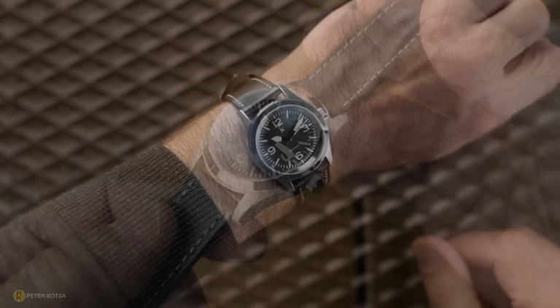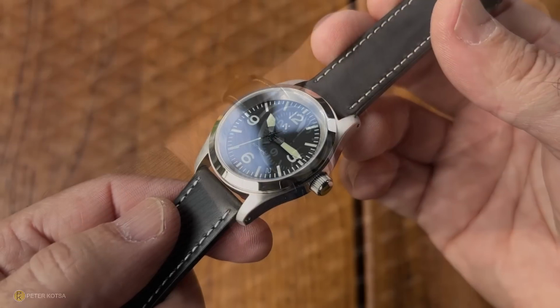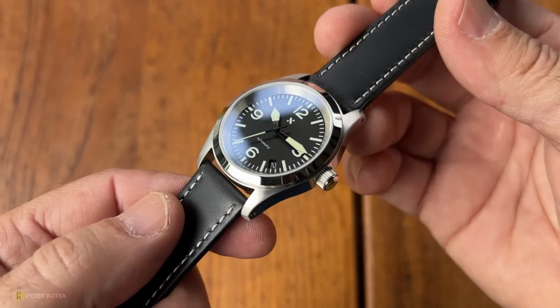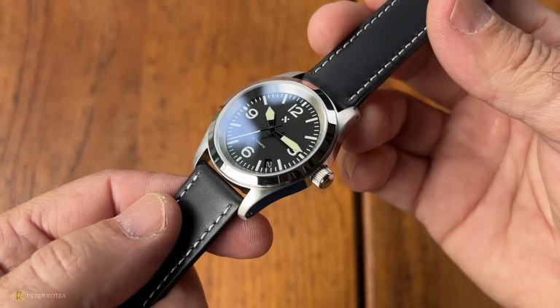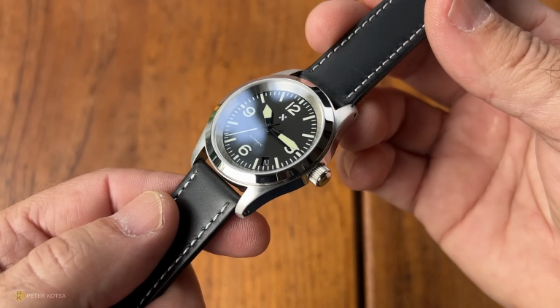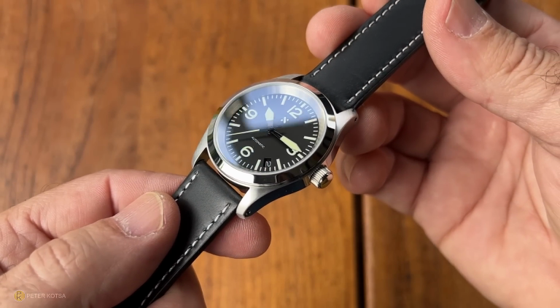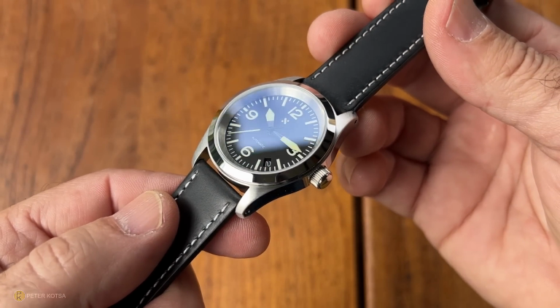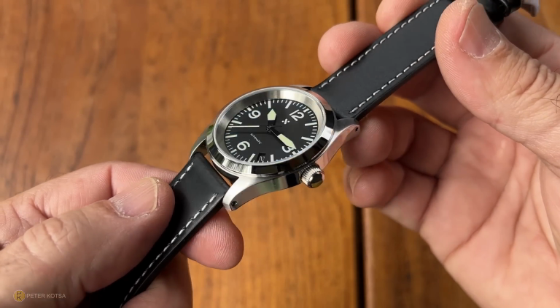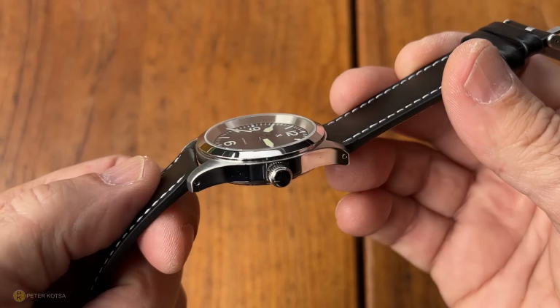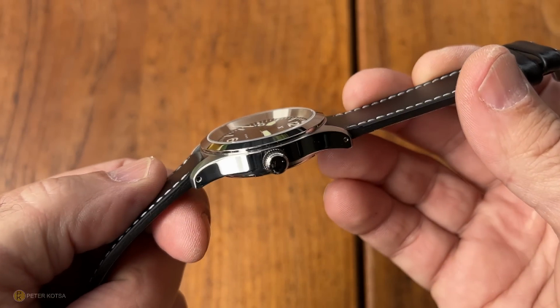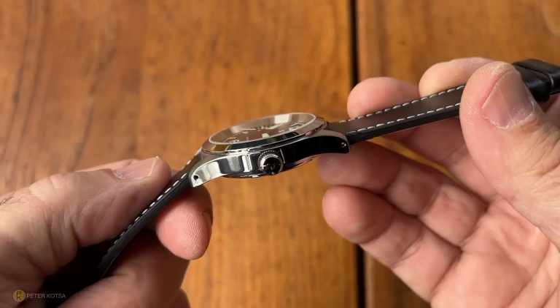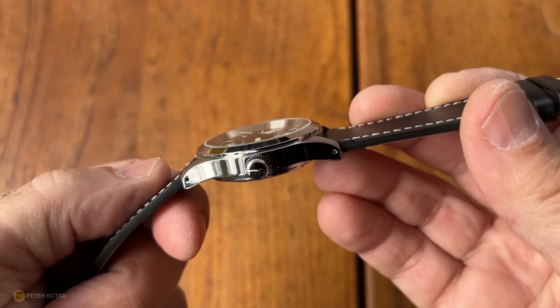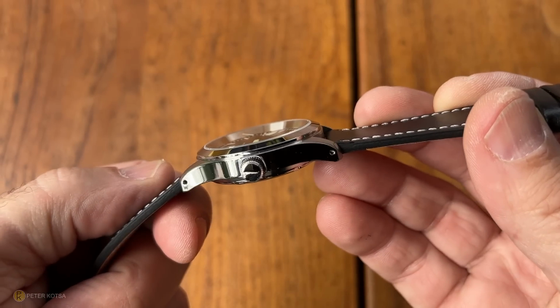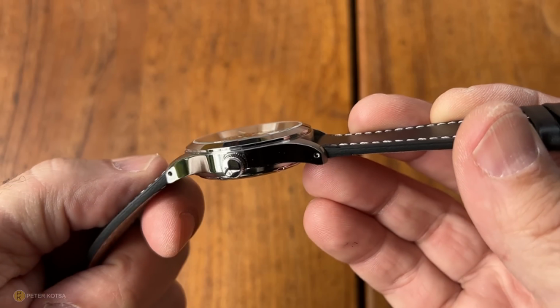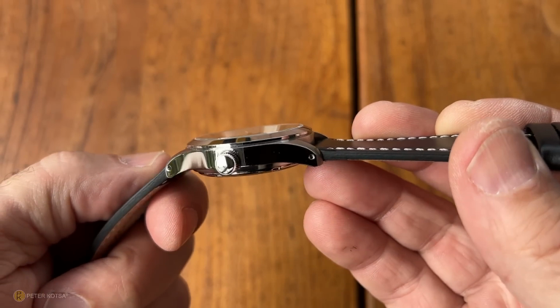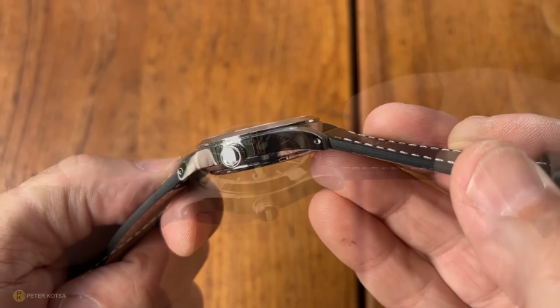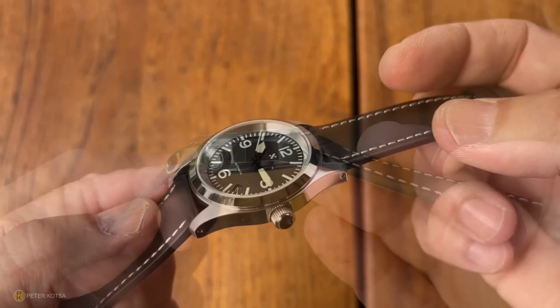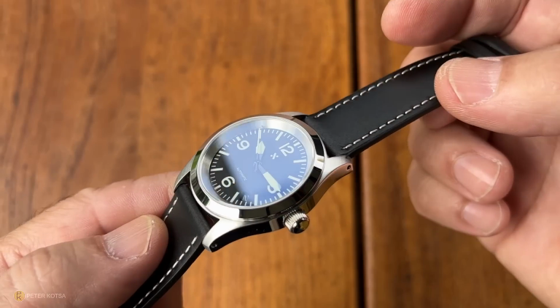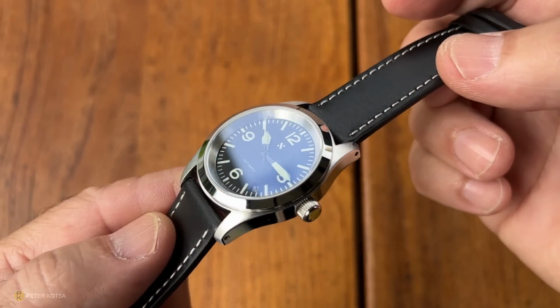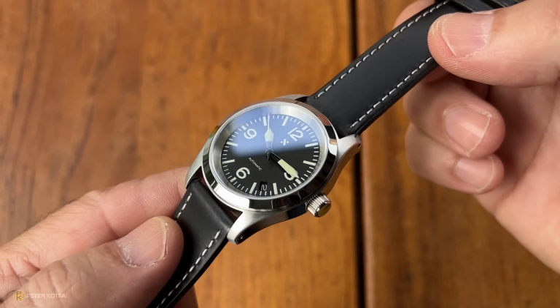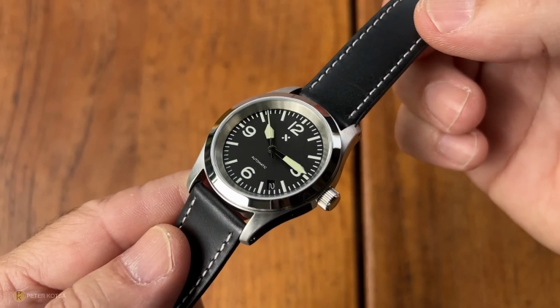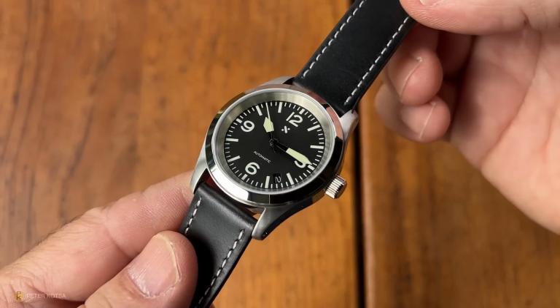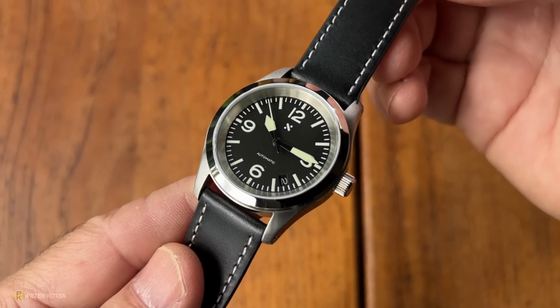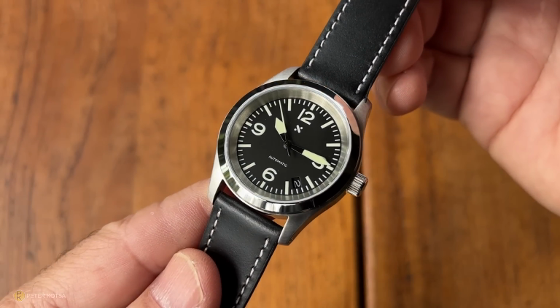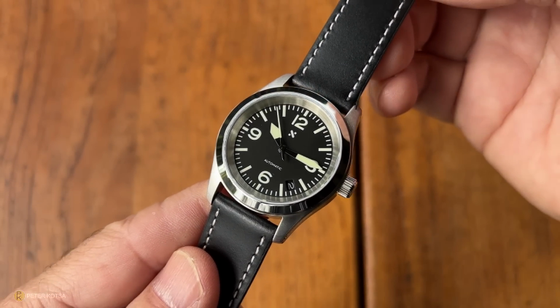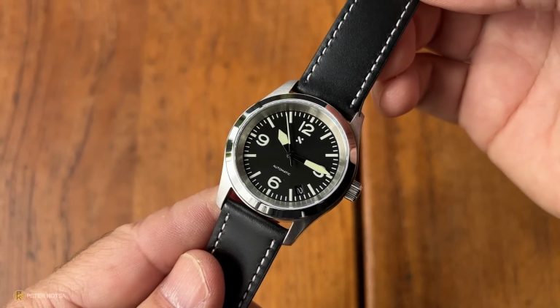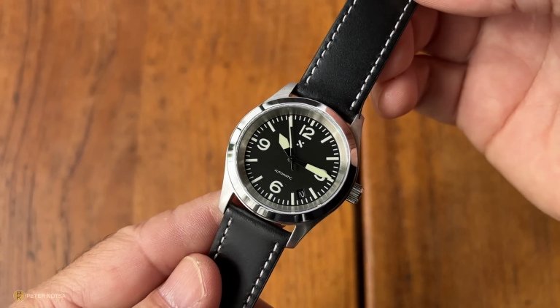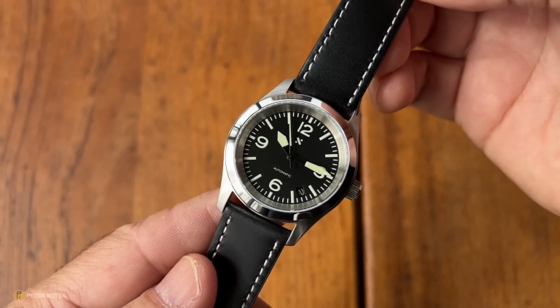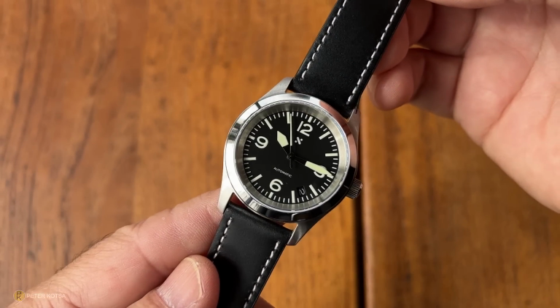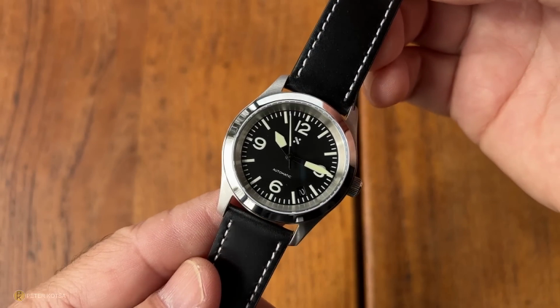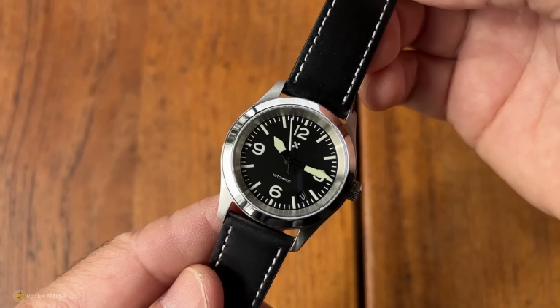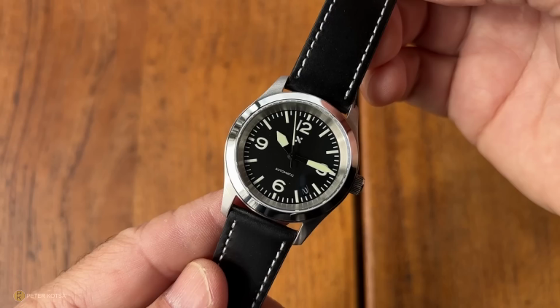It's a generic pilot-style watch — very clean. Looking closely at that case, you can see it's got a highly polished side, brushed top, polished bezel. And for me, that's a bit of a mismatch. It would have been nice for a pilot-style watch to be pretty much all brushed. It's a tool.